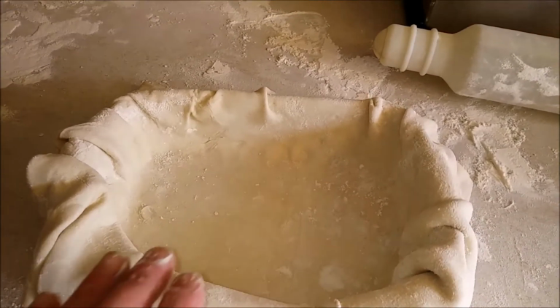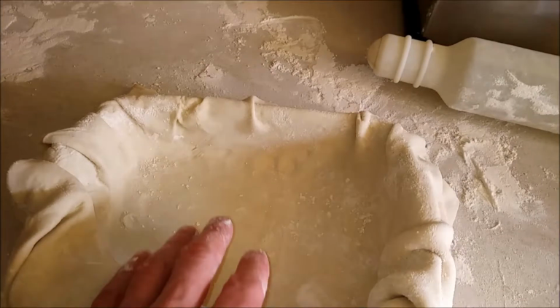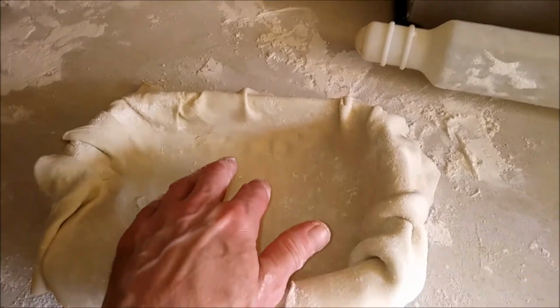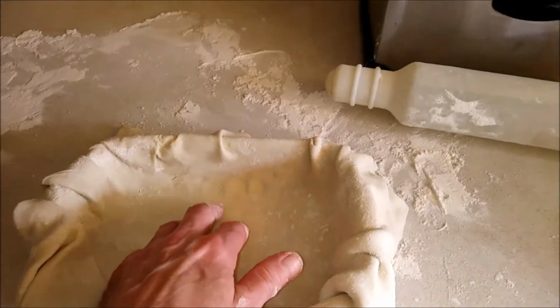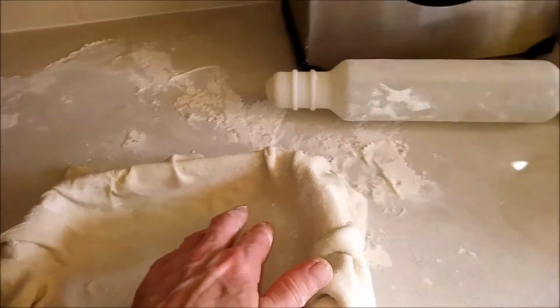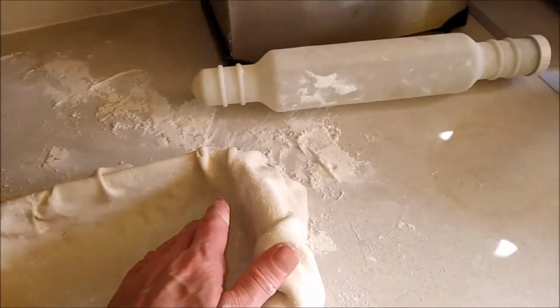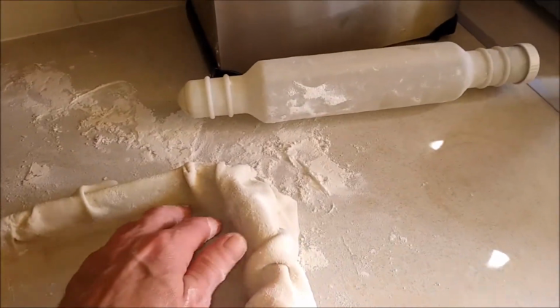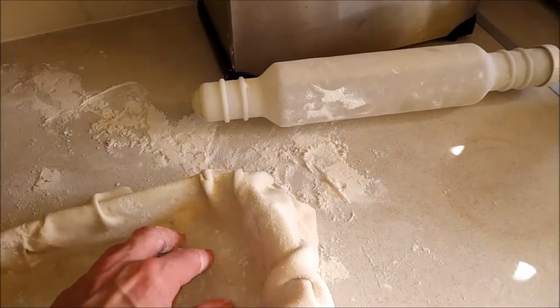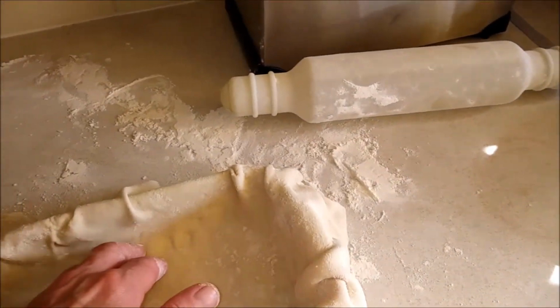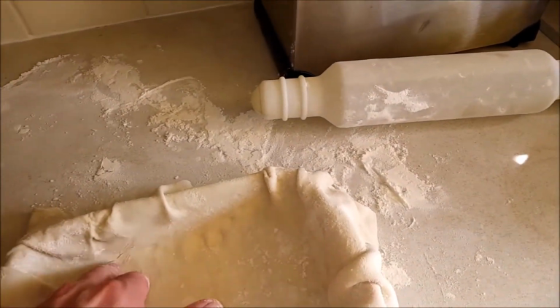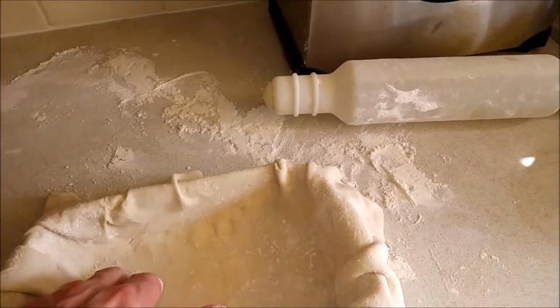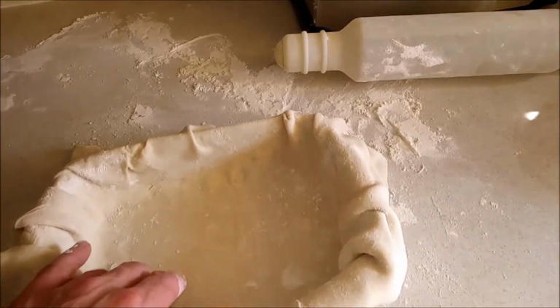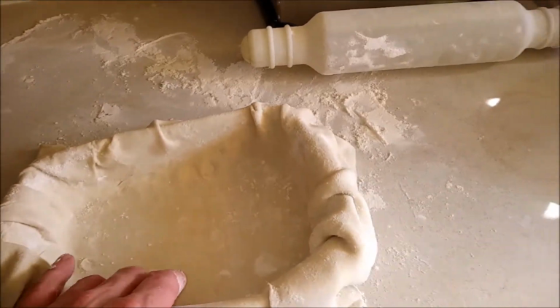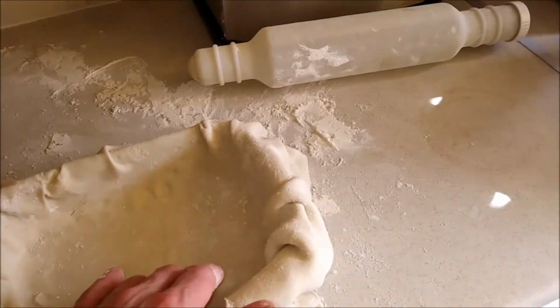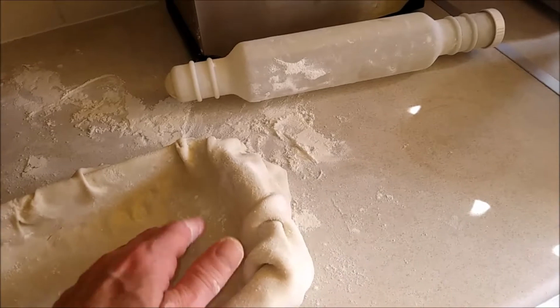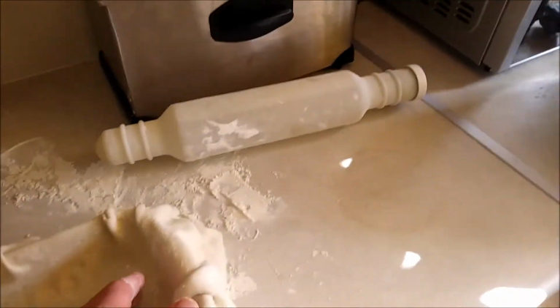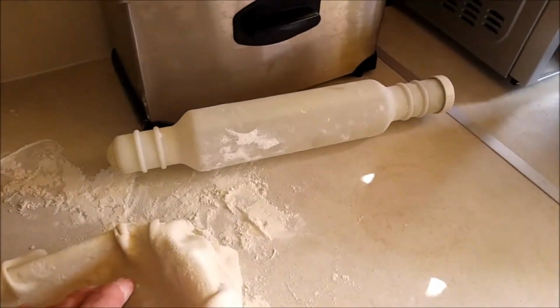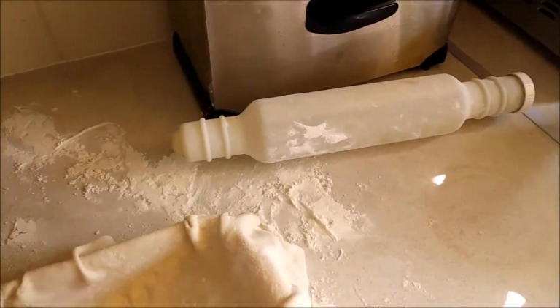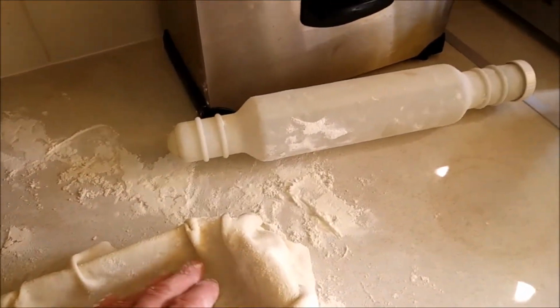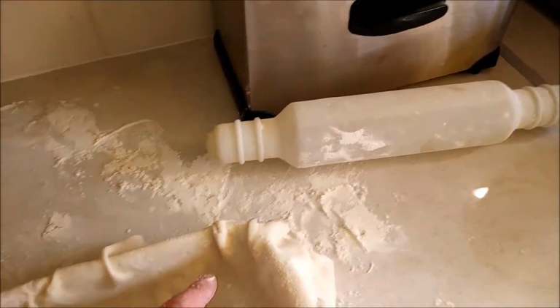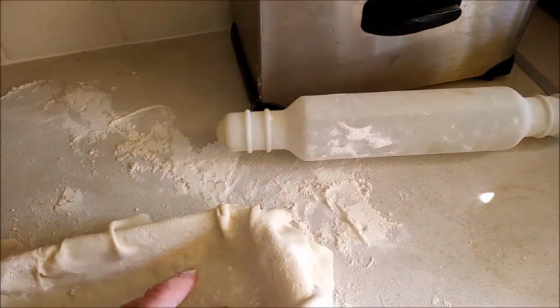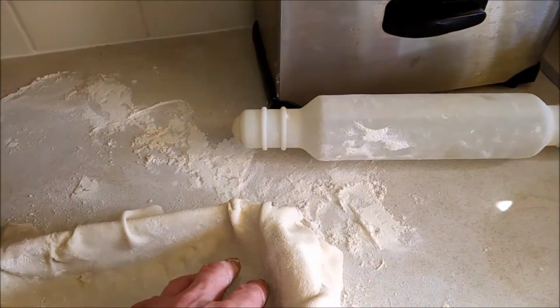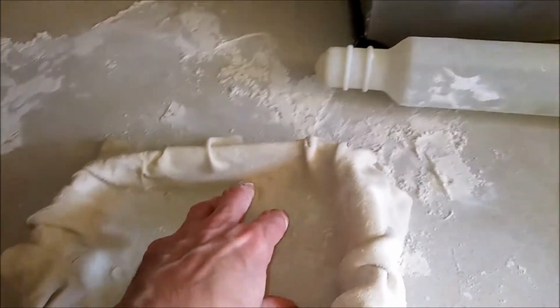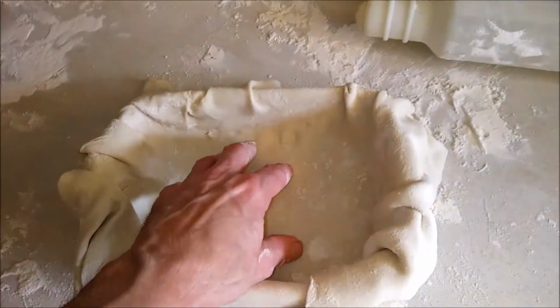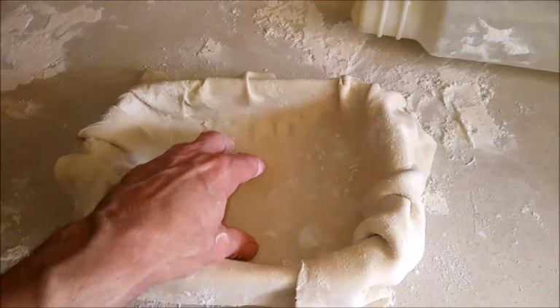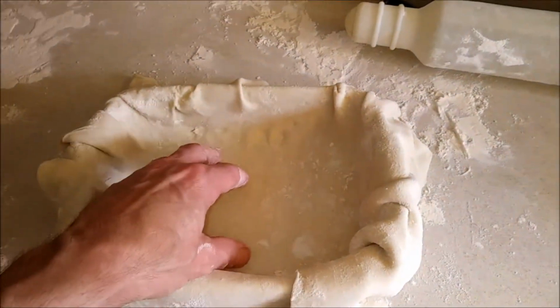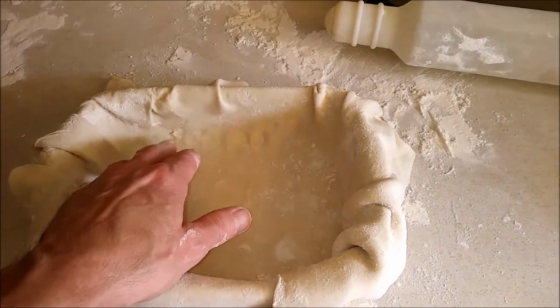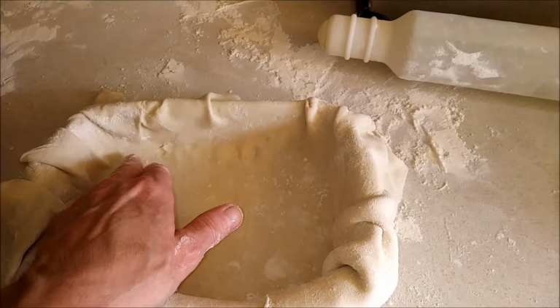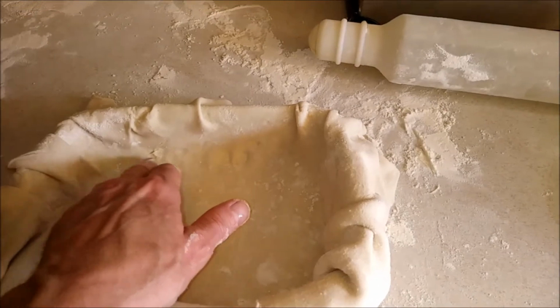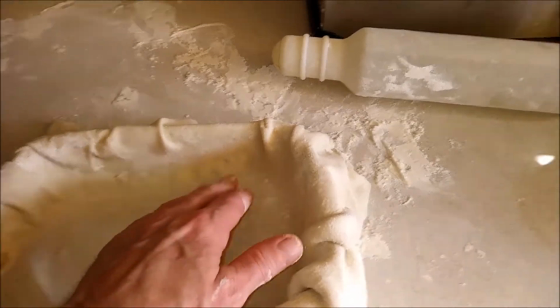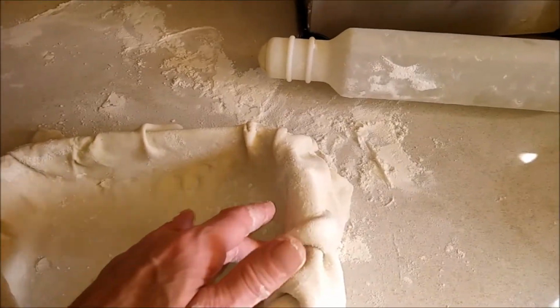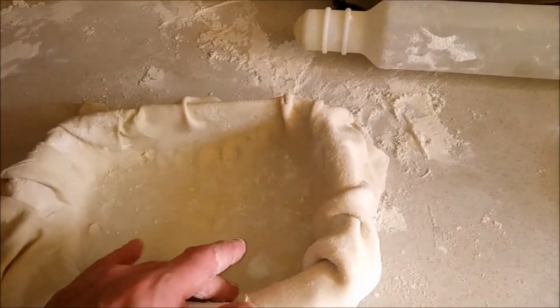So I'll put it in the dish. Make sure it's all flat around the edges. You don't want any bubbles around the edges because it will break up in the oven. So make sure it's all flush.